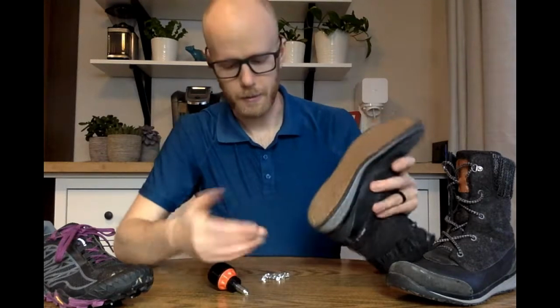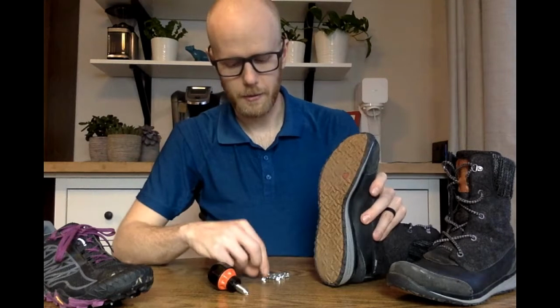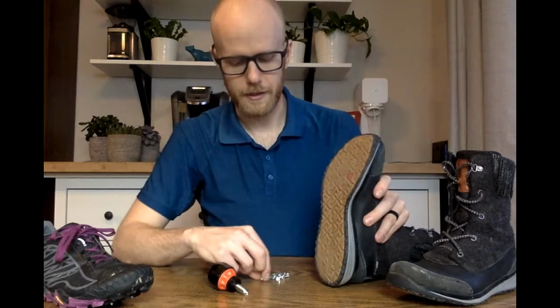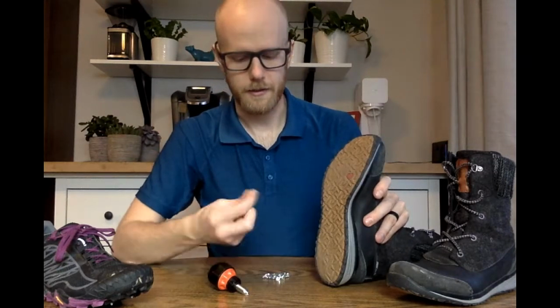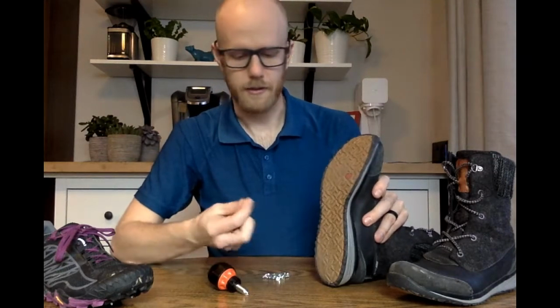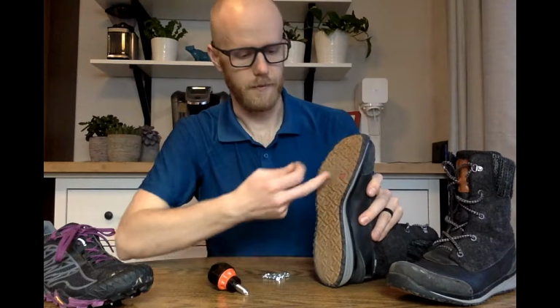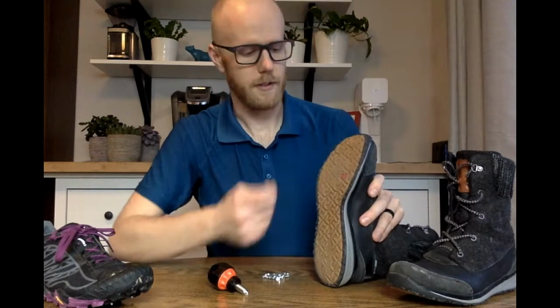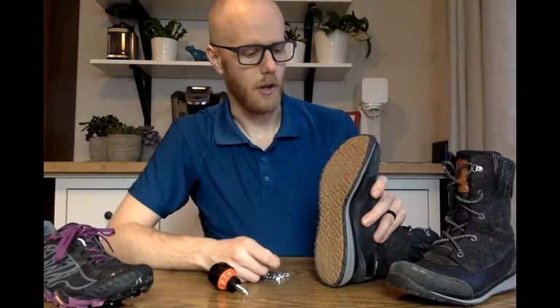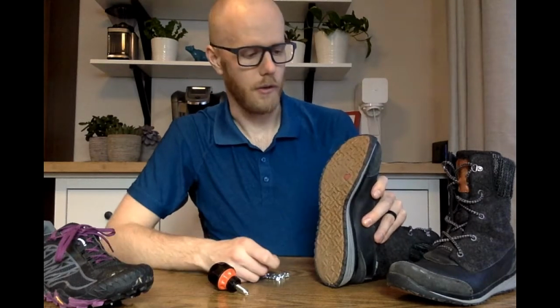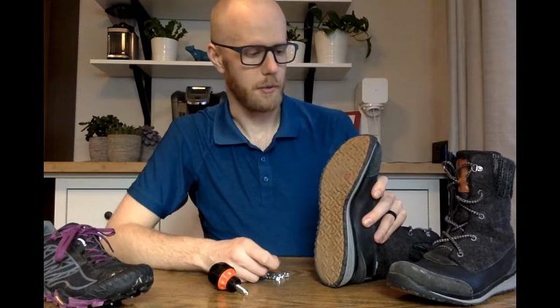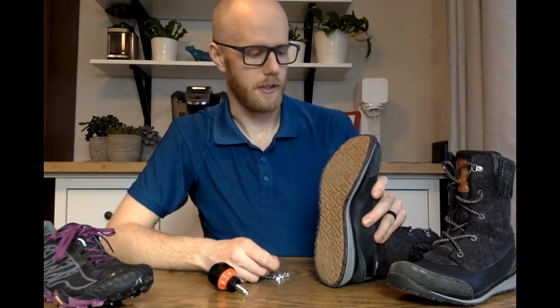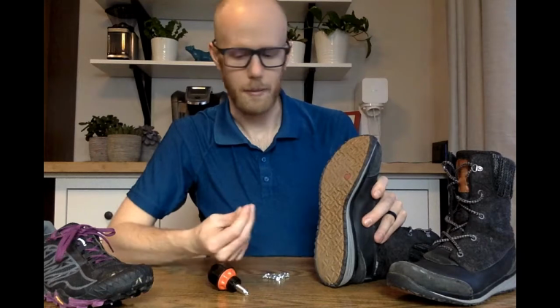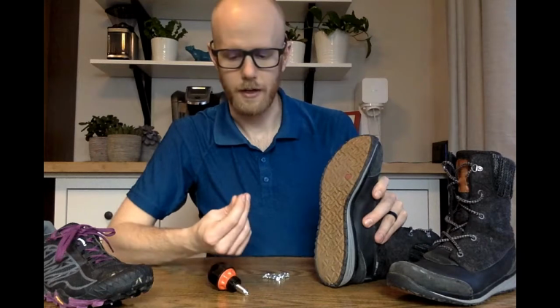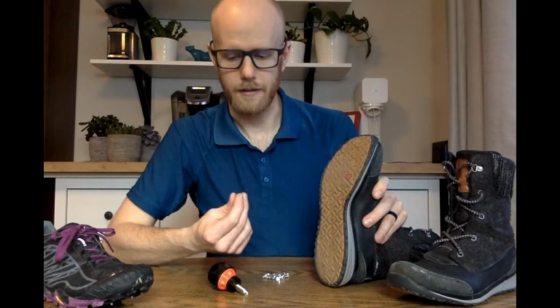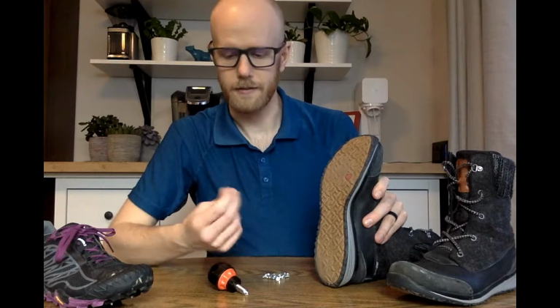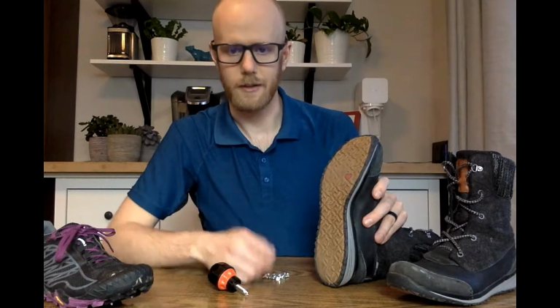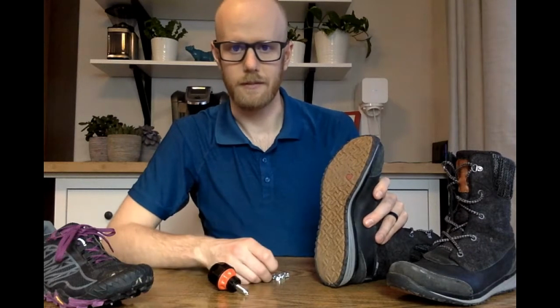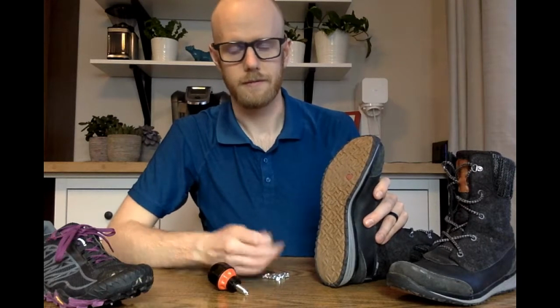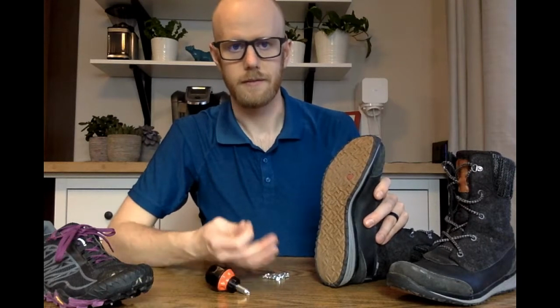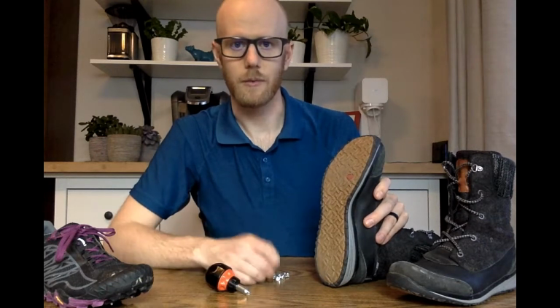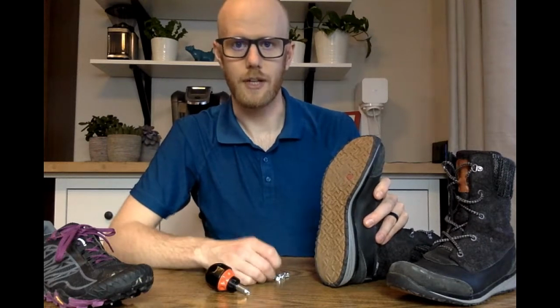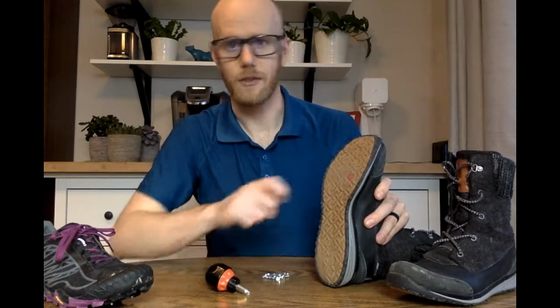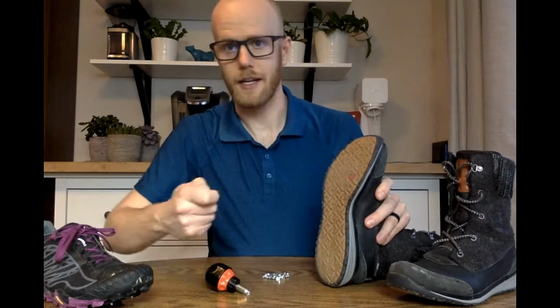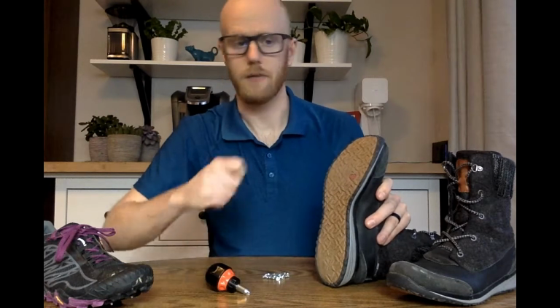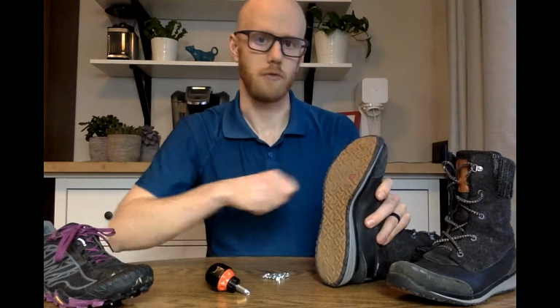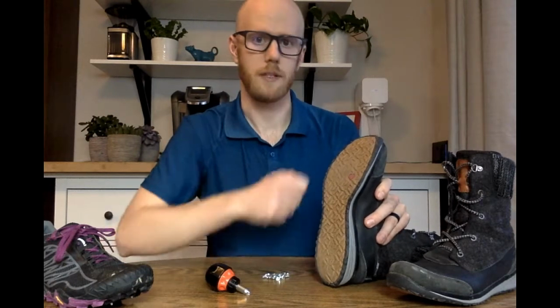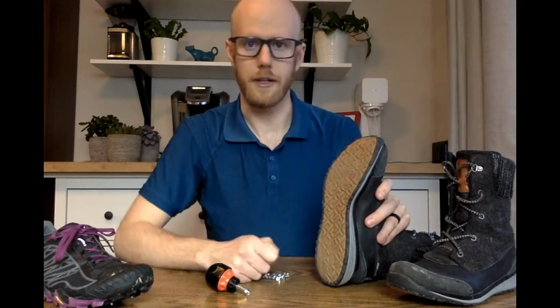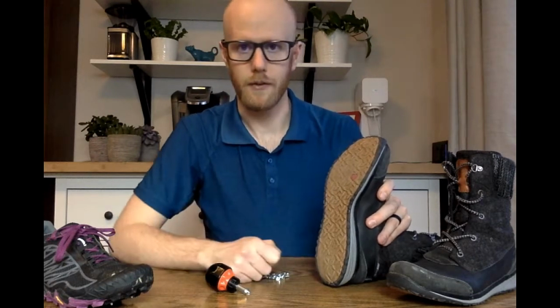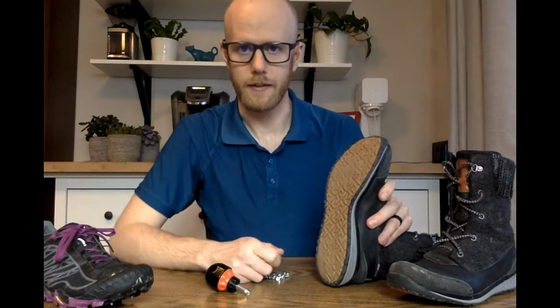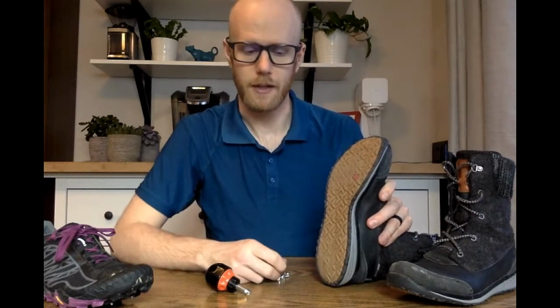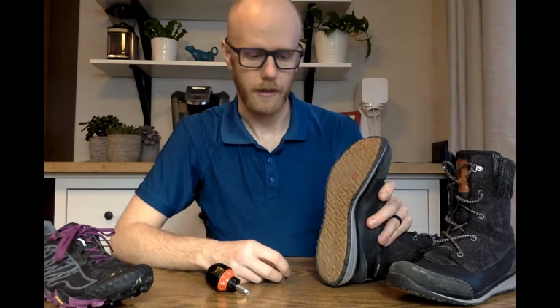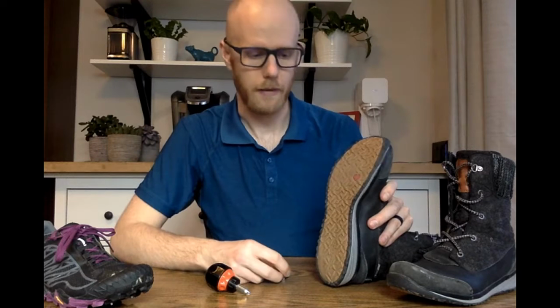The beauty with these is they make a very small hole in the rubber, so you can readjust — you can take a stud out and move it somewhere else if you find it's not working that well.